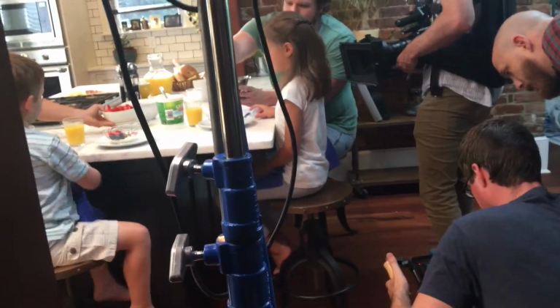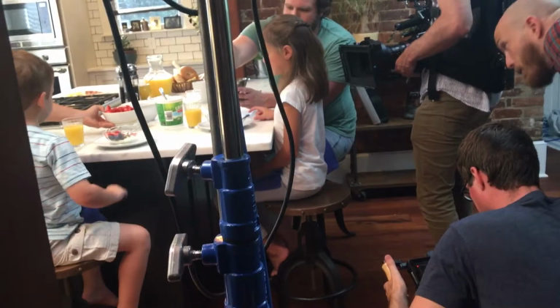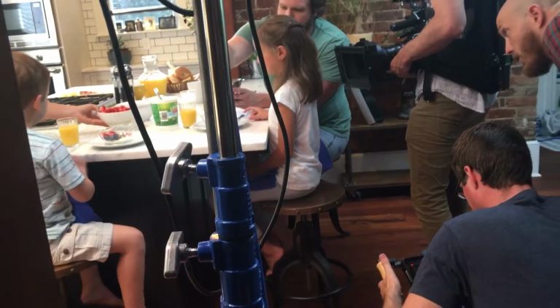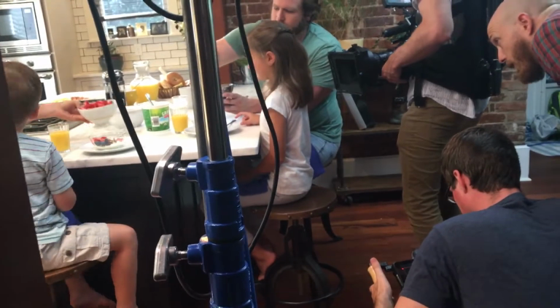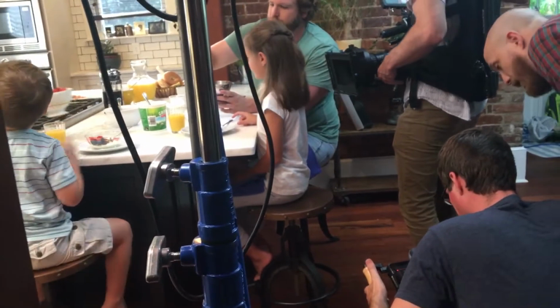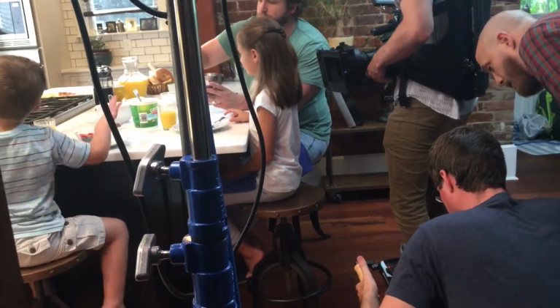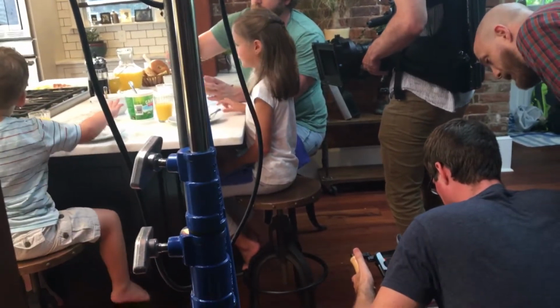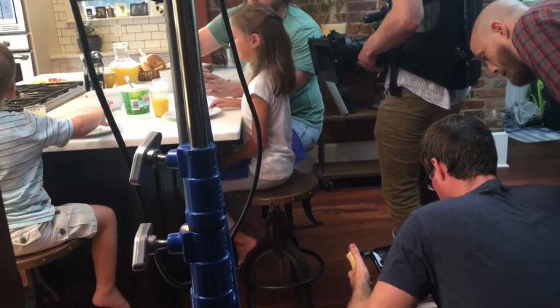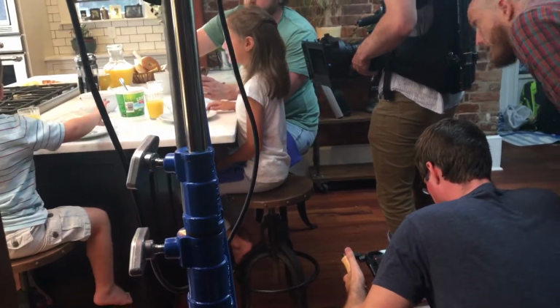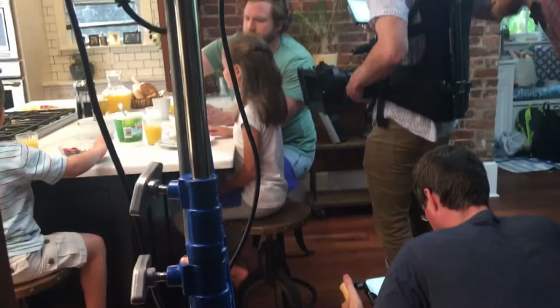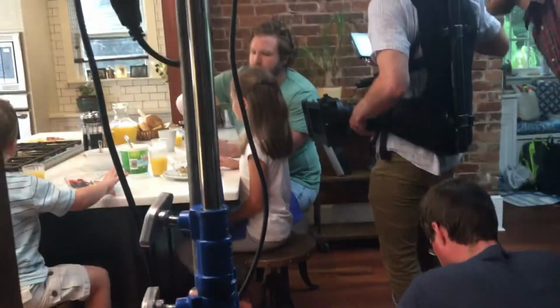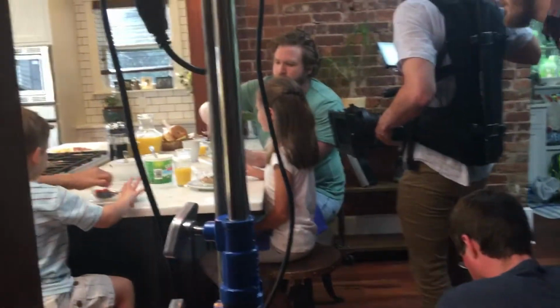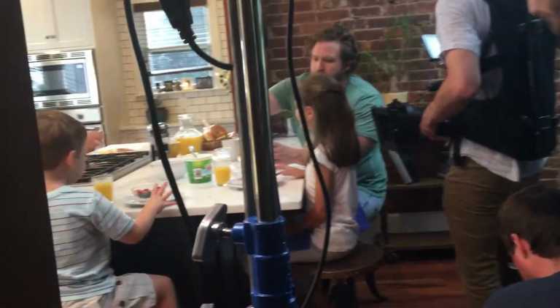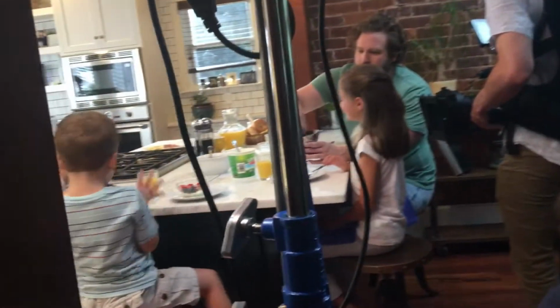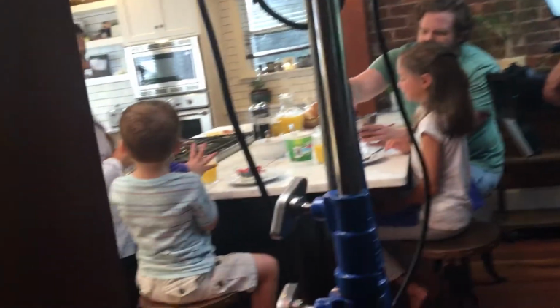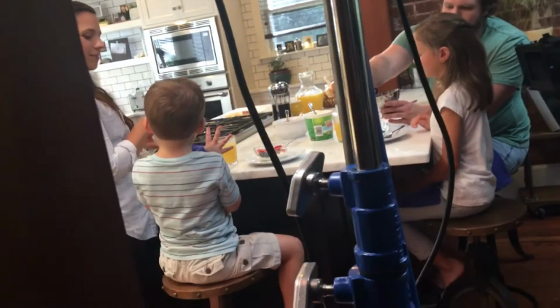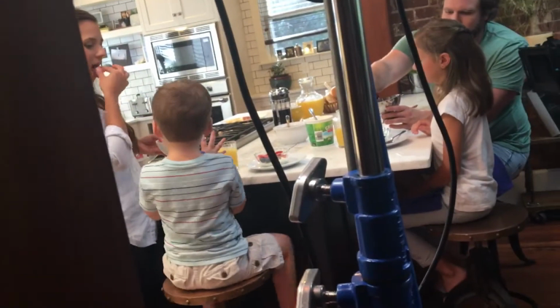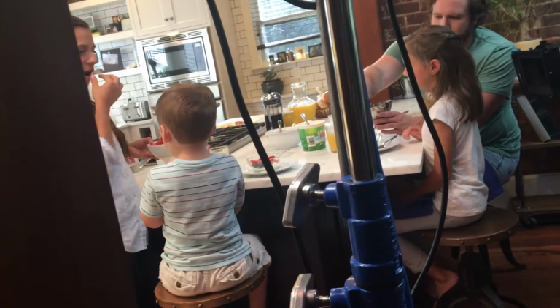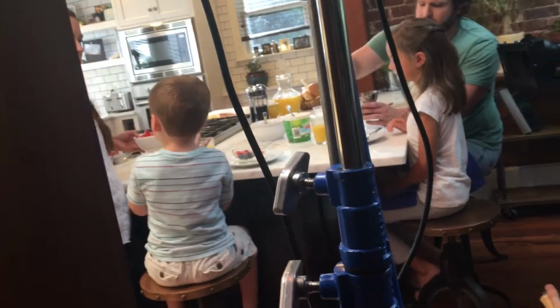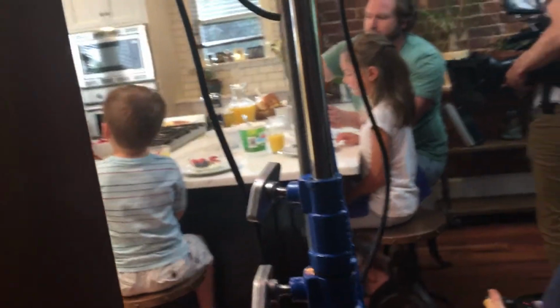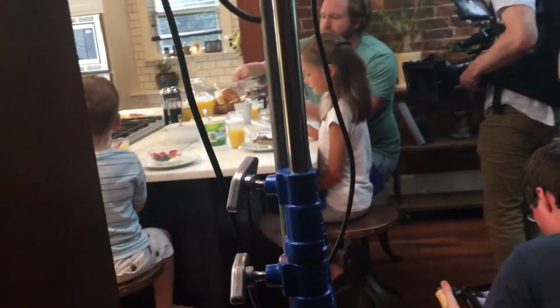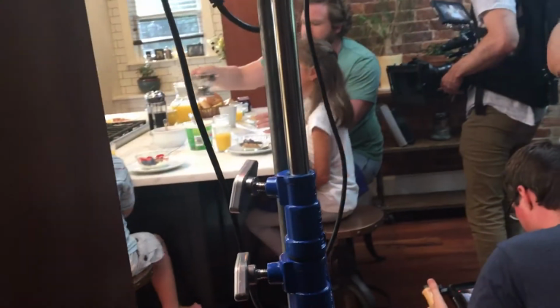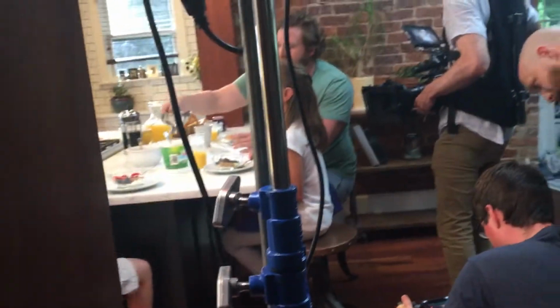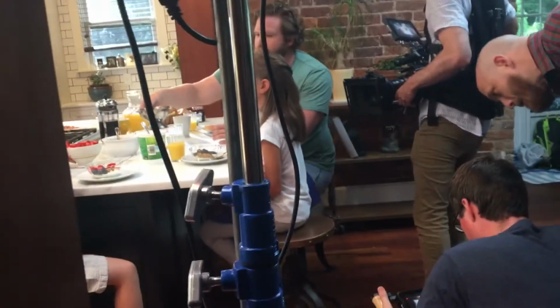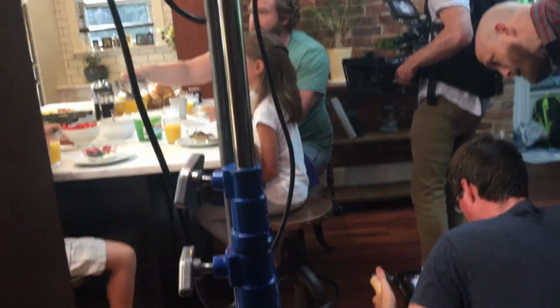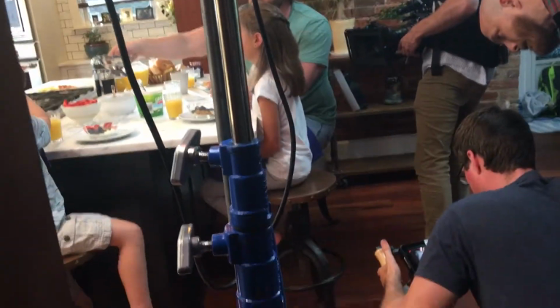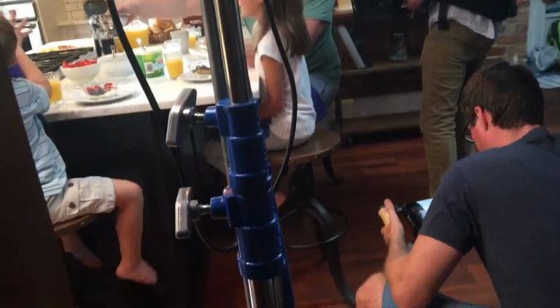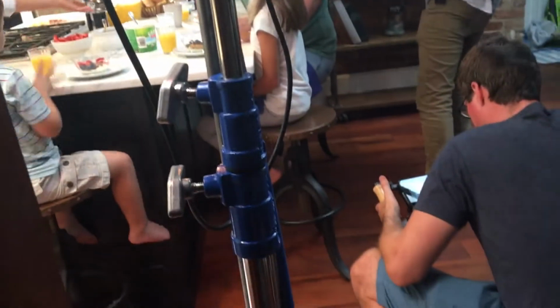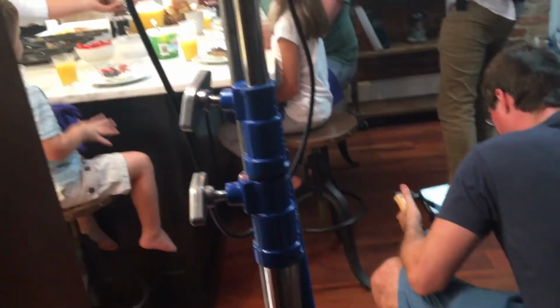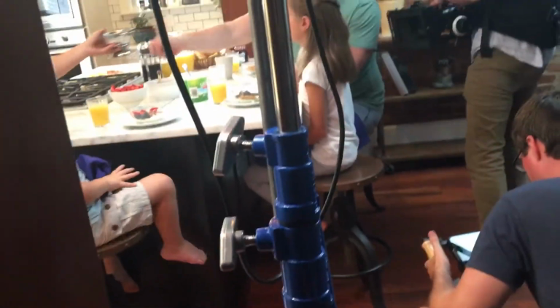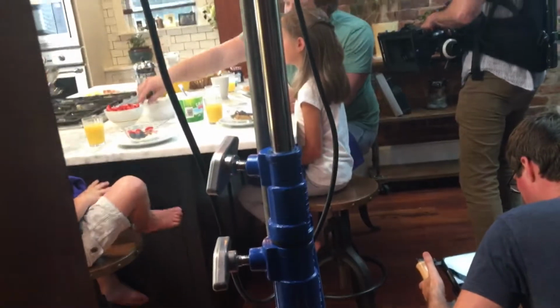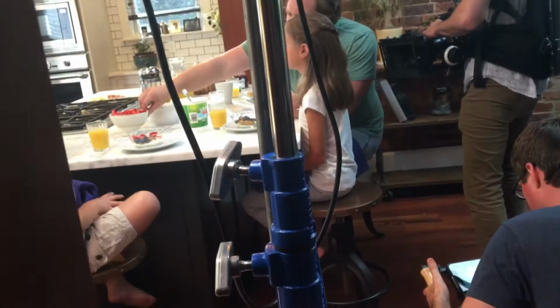Mommy put more strawberries in there. You want one more? There you go. Berries for everyone. And a little granola. A little bit more granola, Dad.